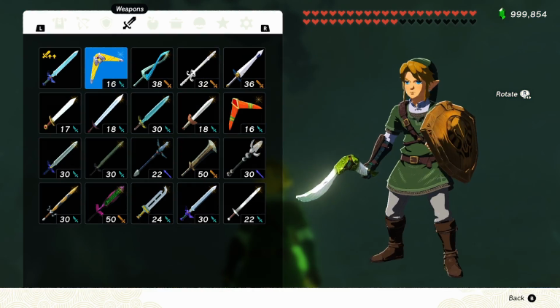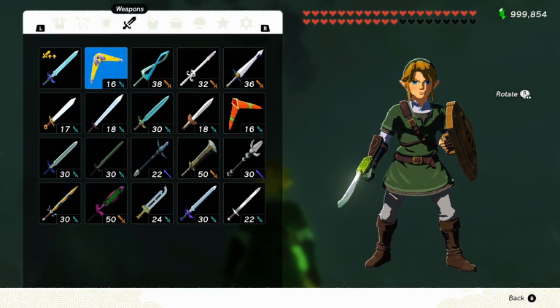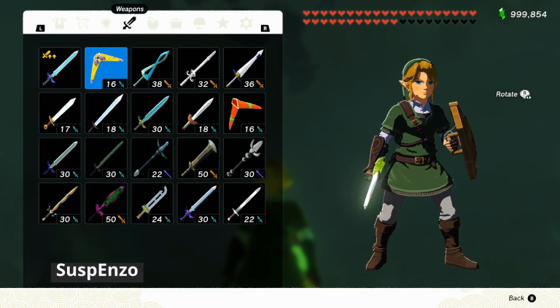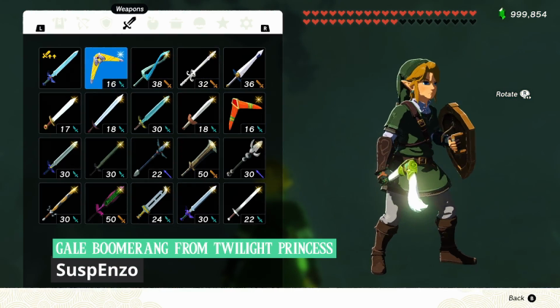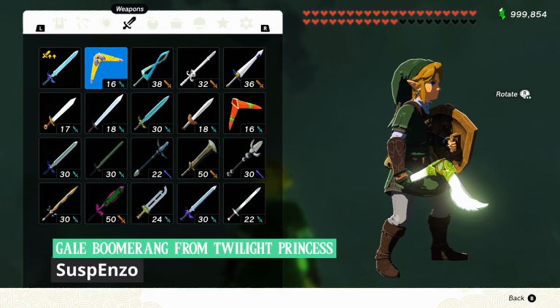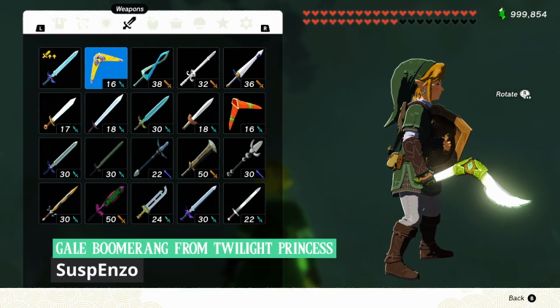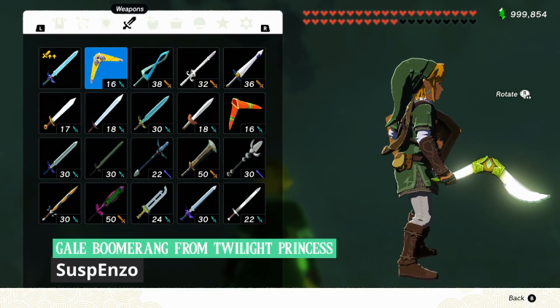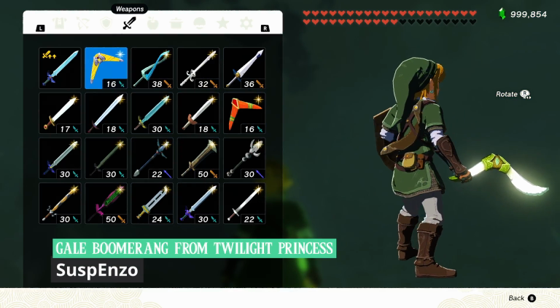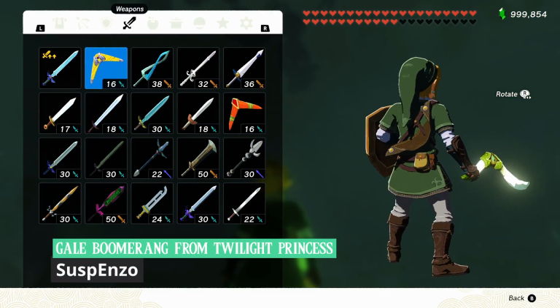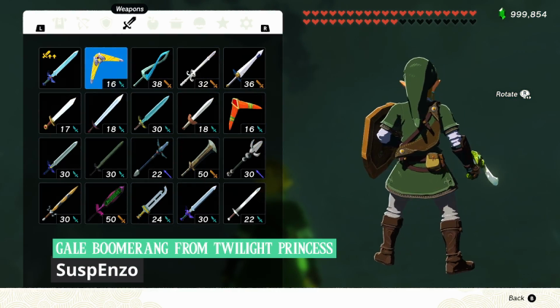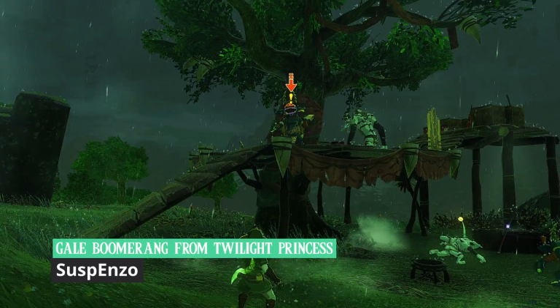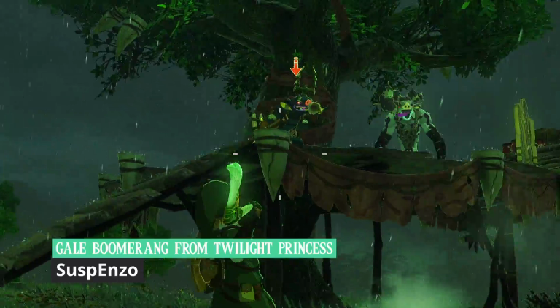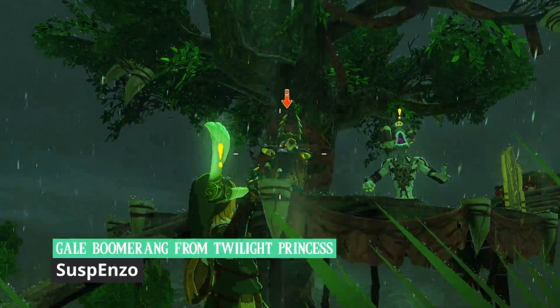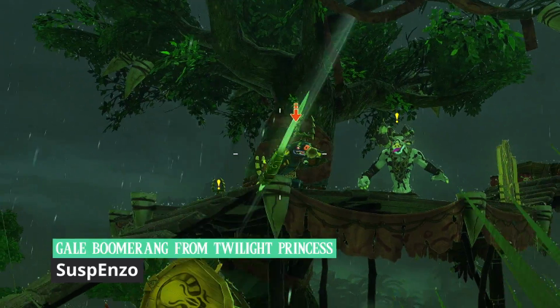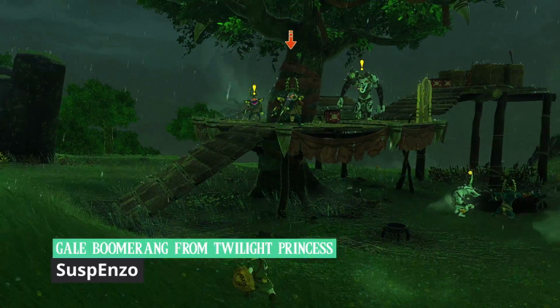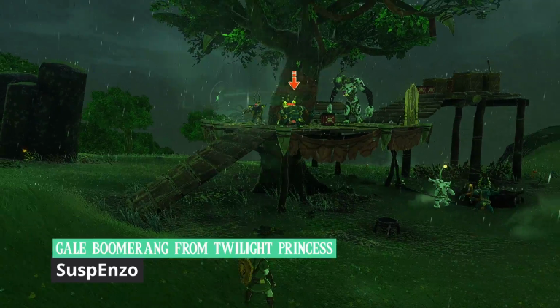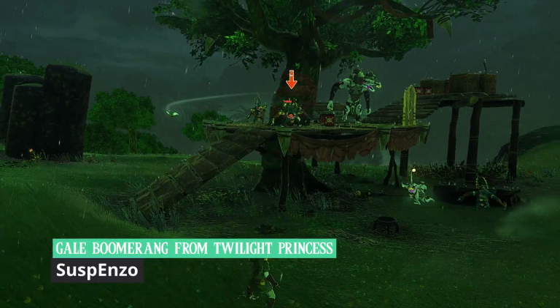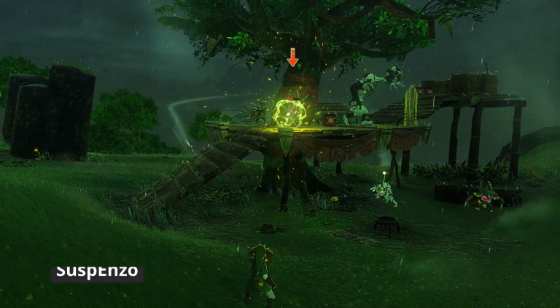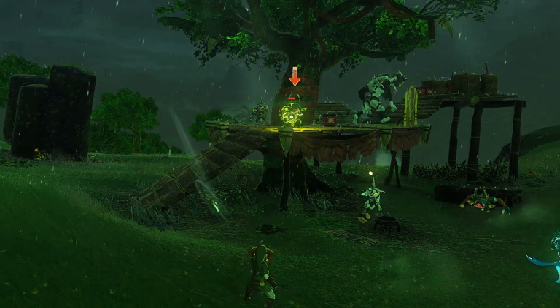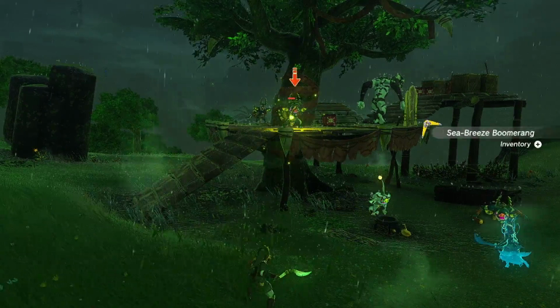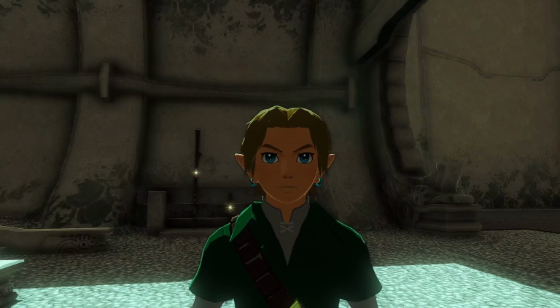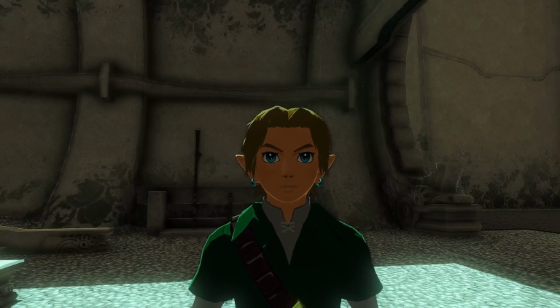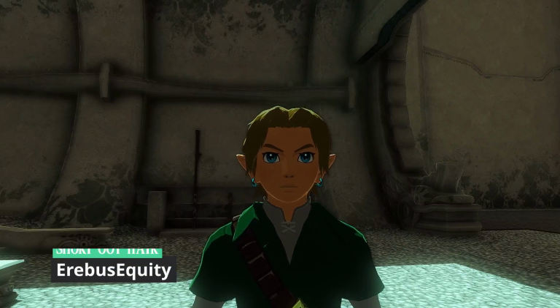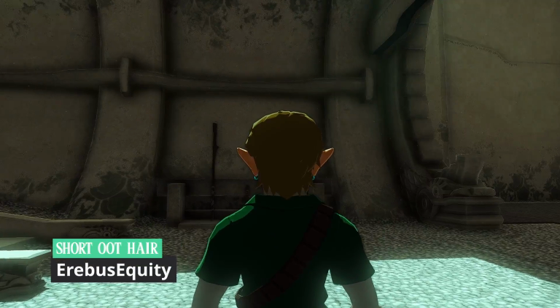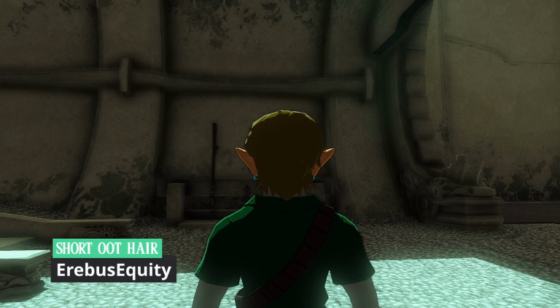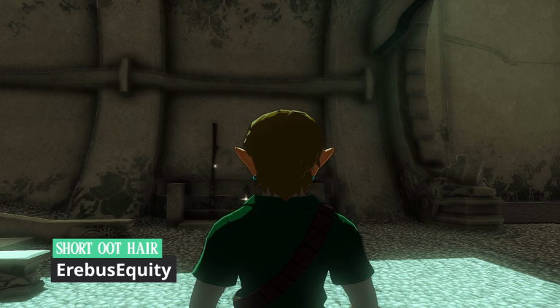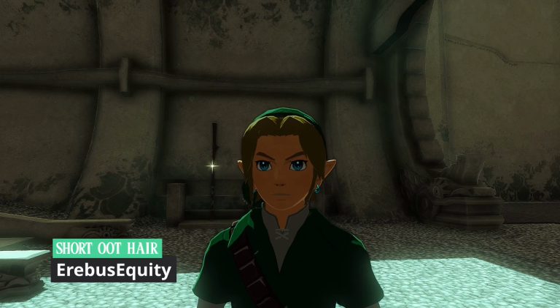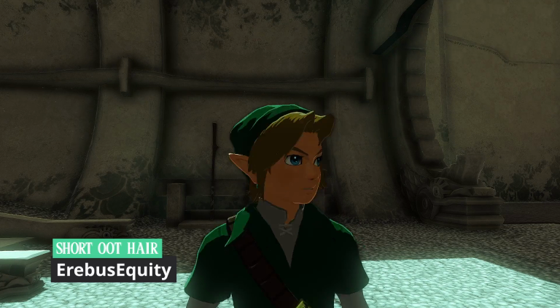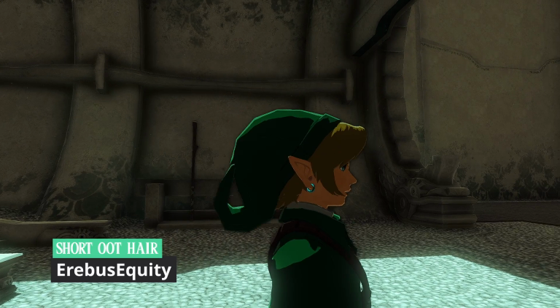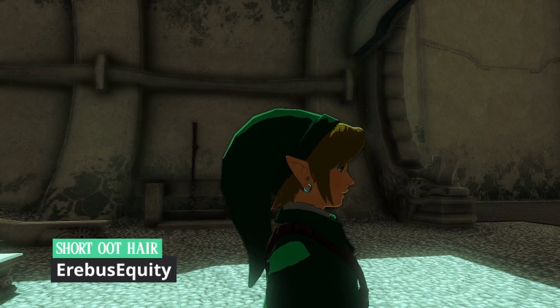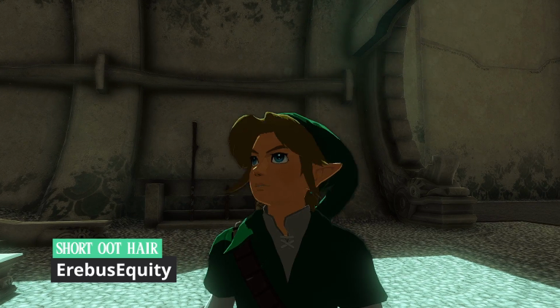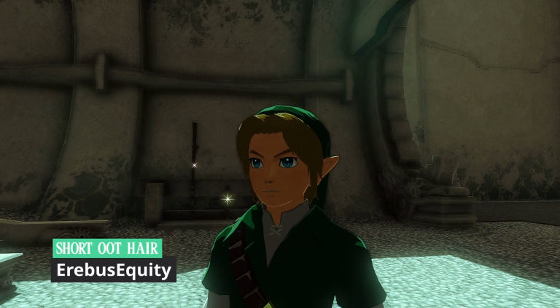Speaking of Twilight Princess, there's a mod by Suspenzo that gives us the Gale Boomerang. I tried finding some monkeys in the Farron Wood to throw this at, but to no avail. Circling back to Erebus Equity, there's also the Ocarina of Time iteration of the haircut.